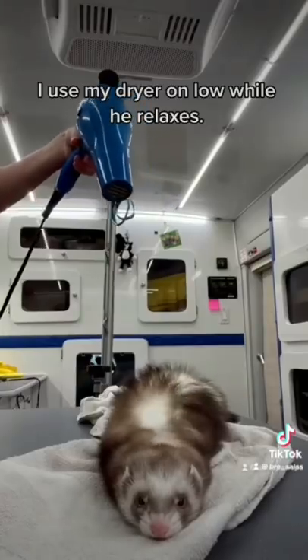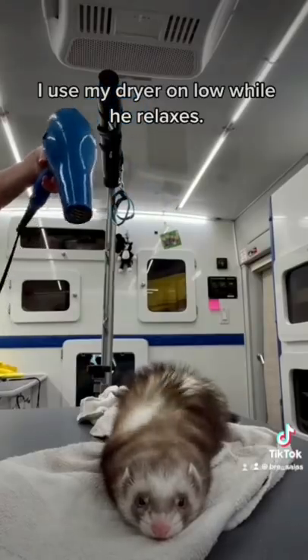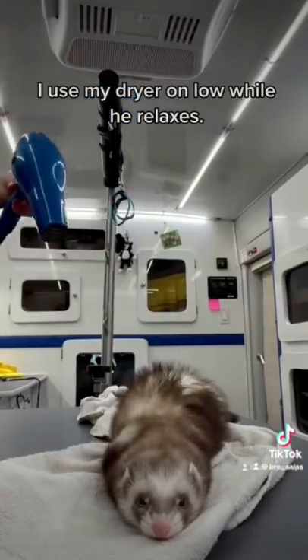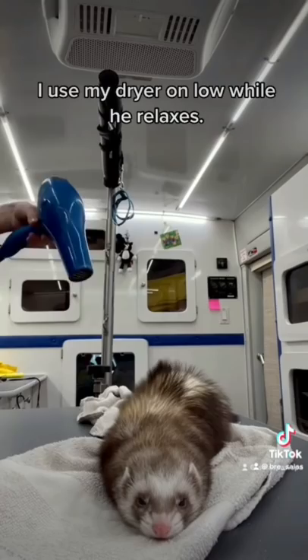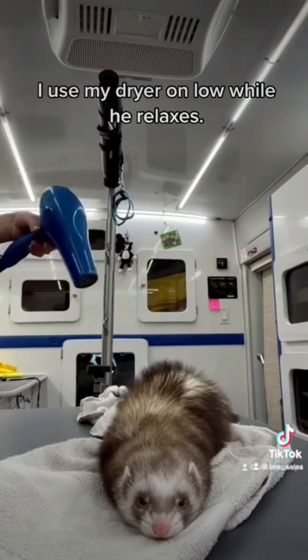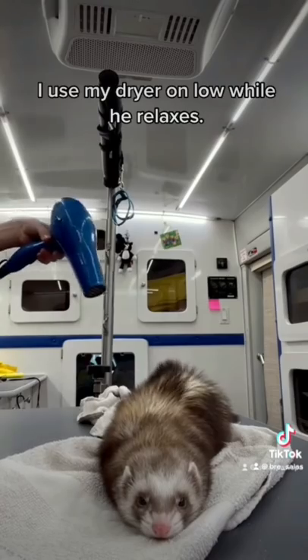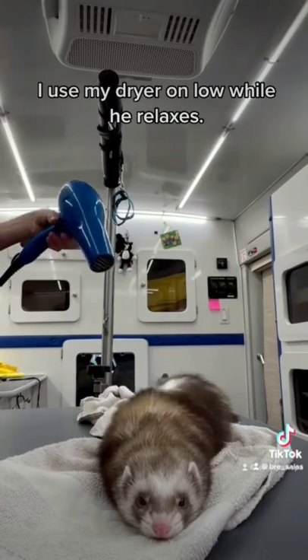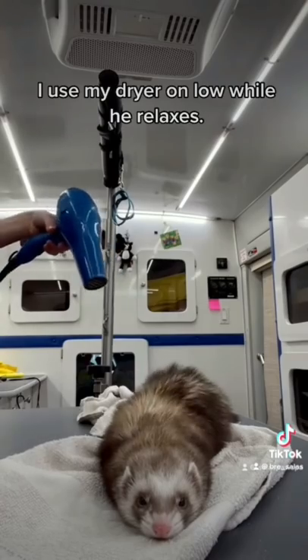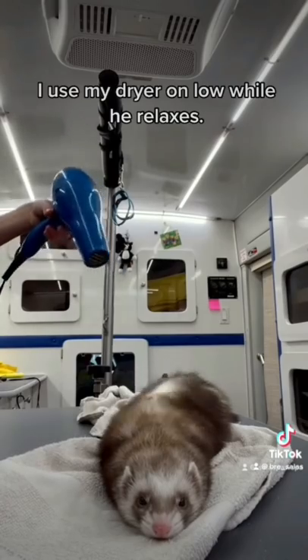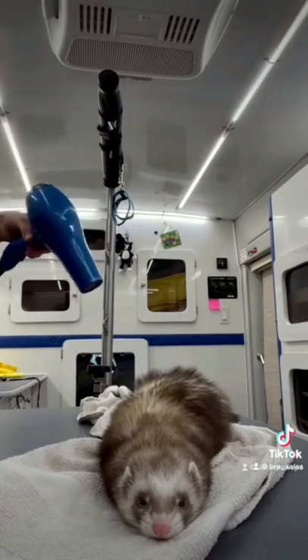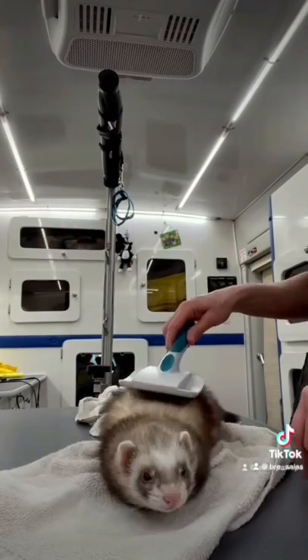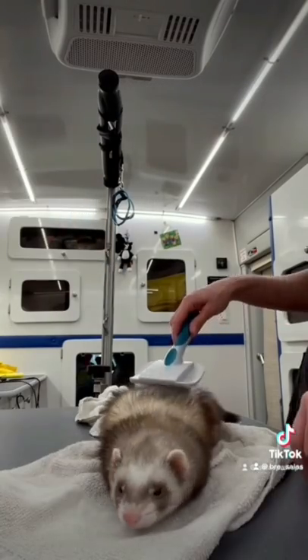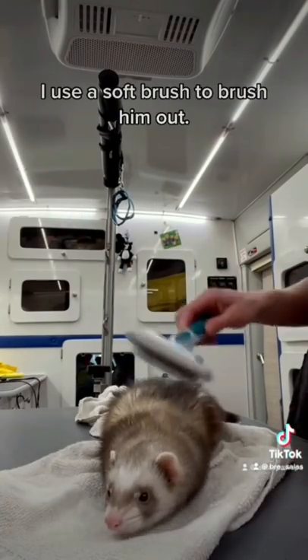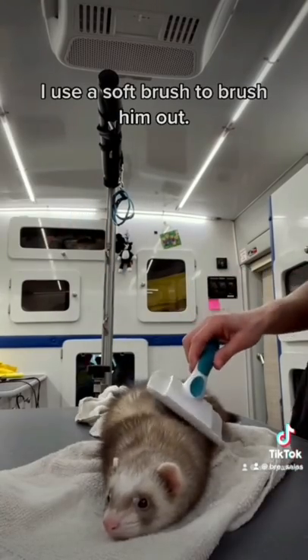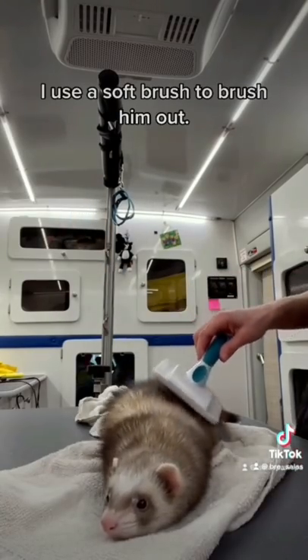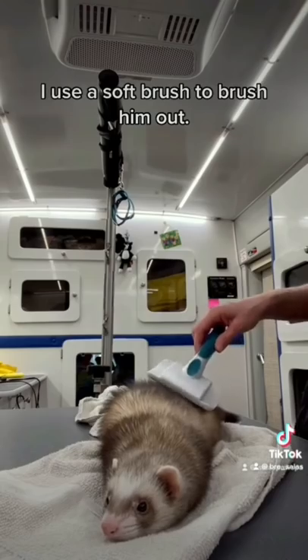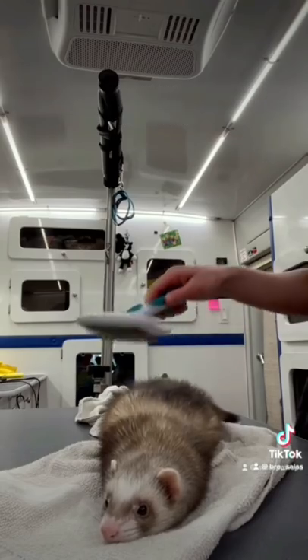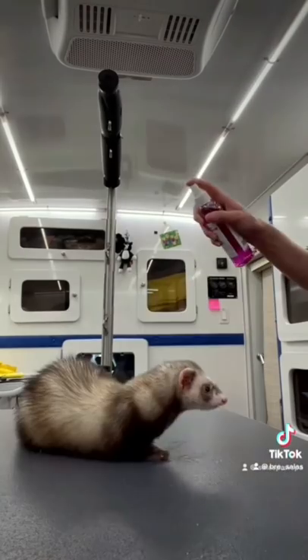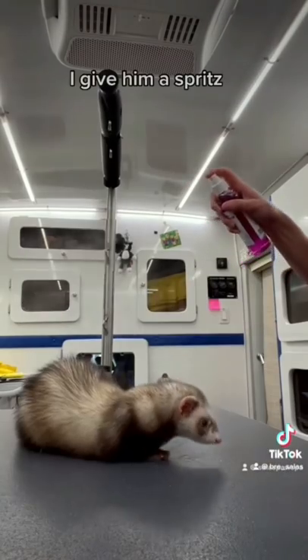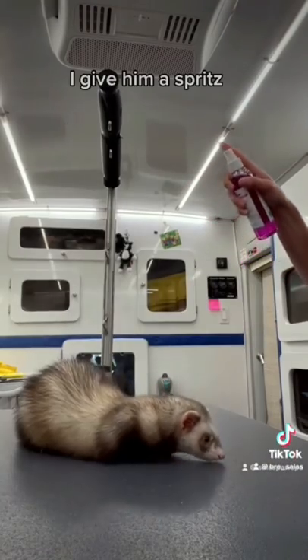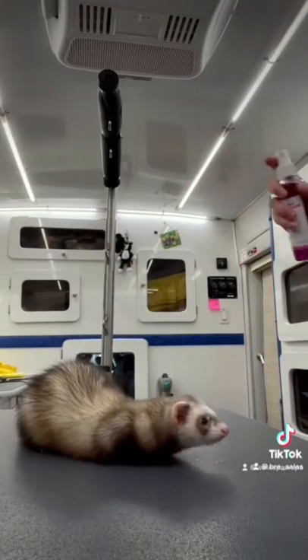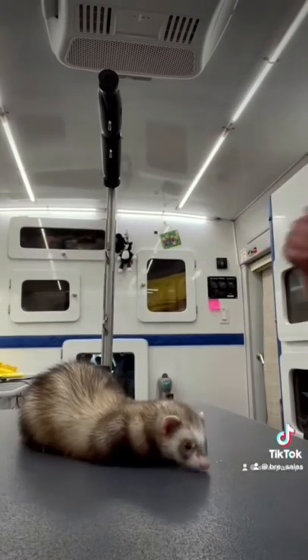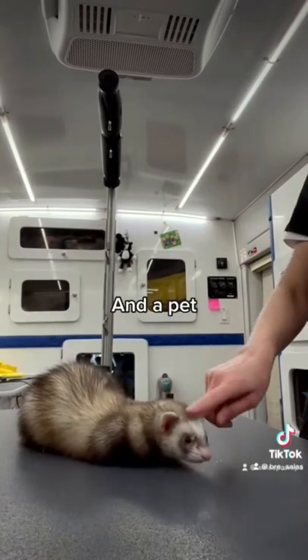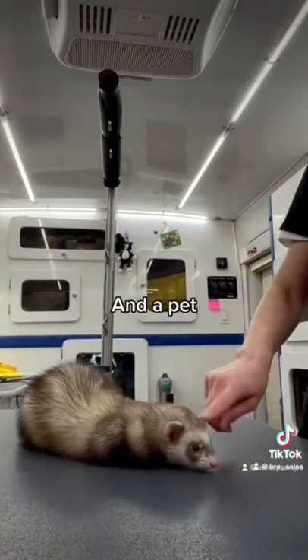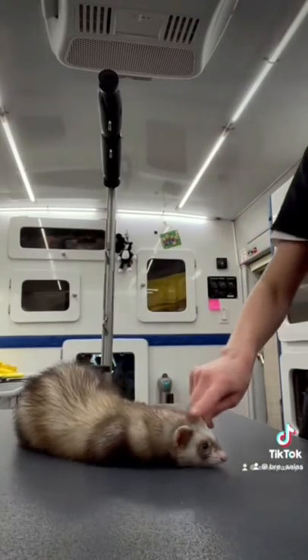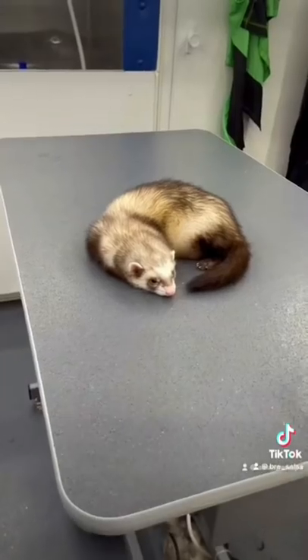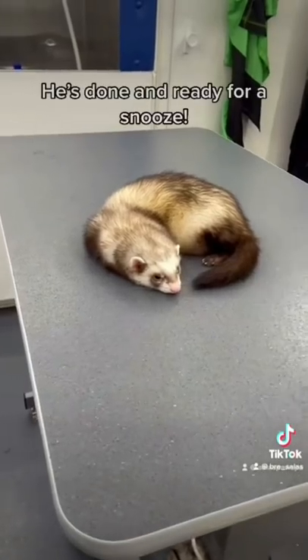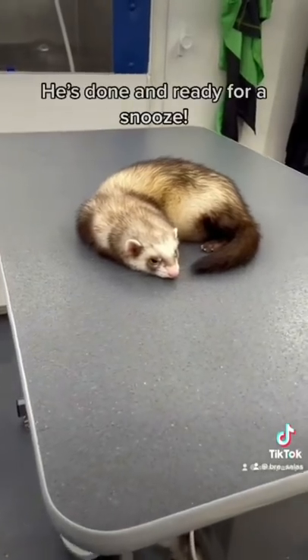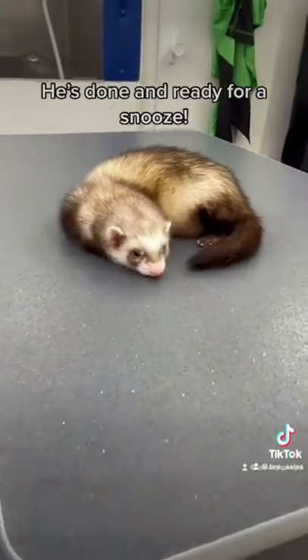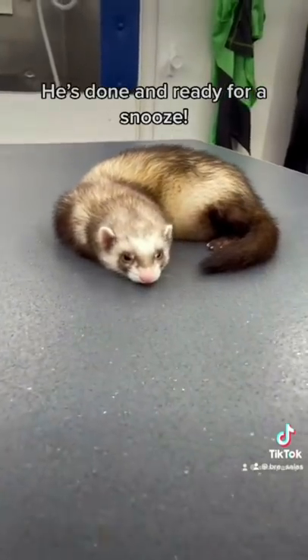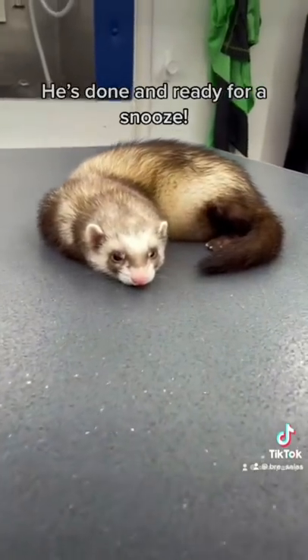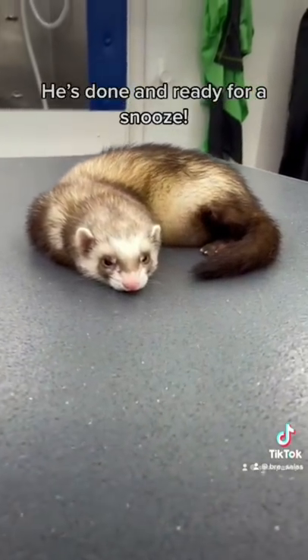I use my dryer on low while he relaxes. I use a soft brush to brush him out. I give him a spritz and a pet. He's done and ready for a snooze.